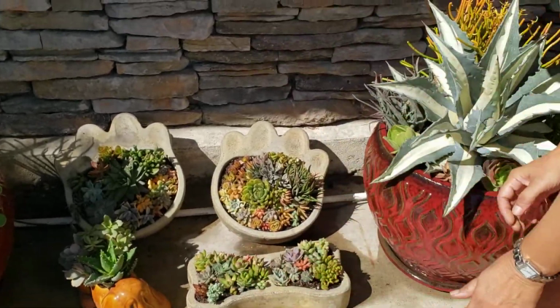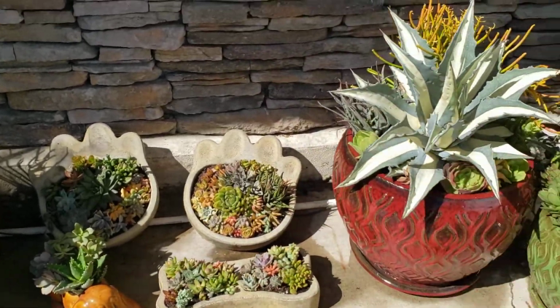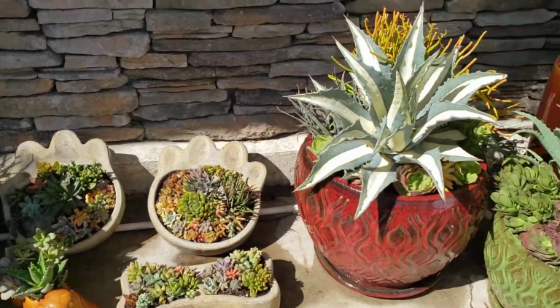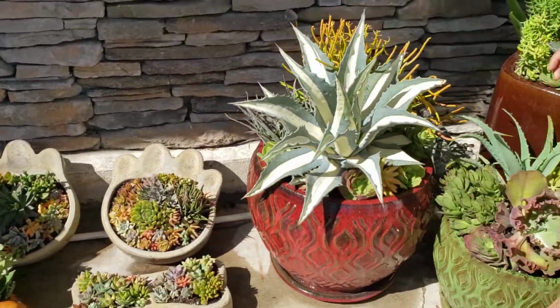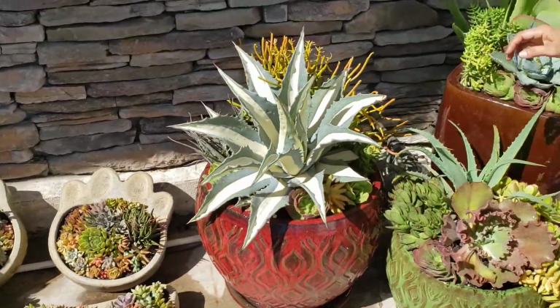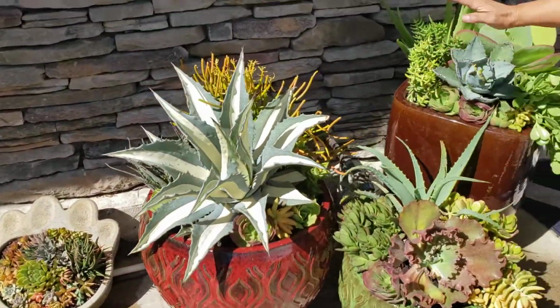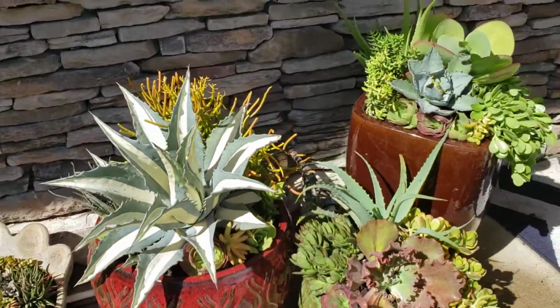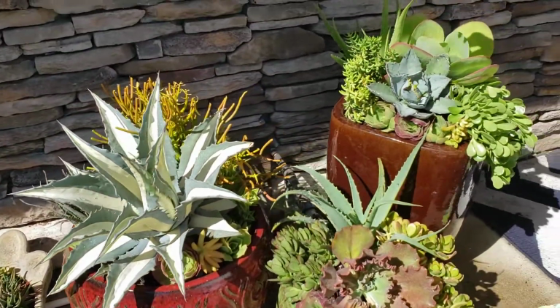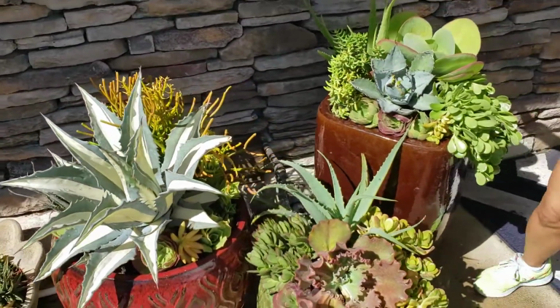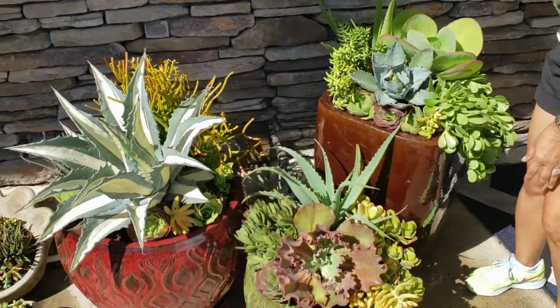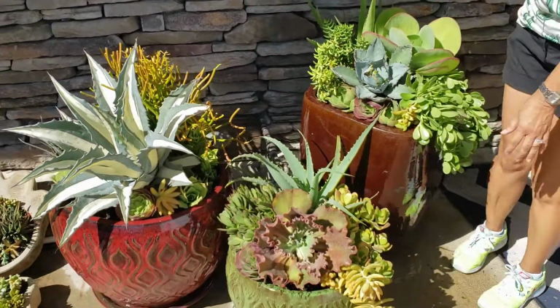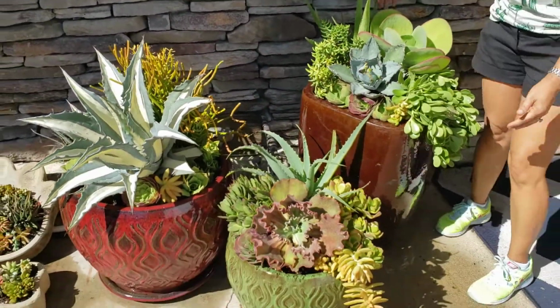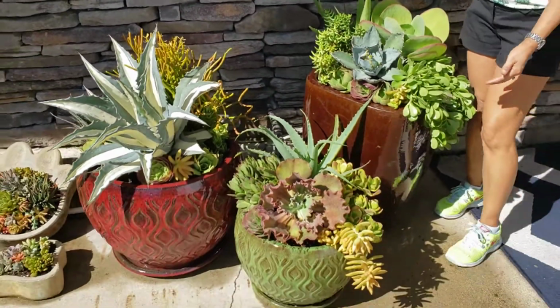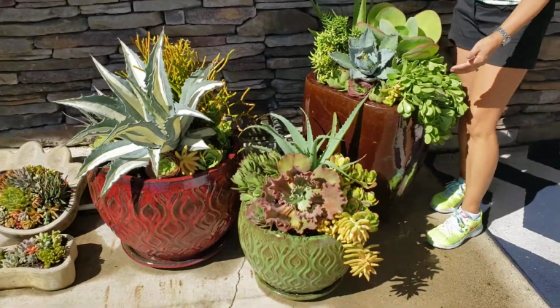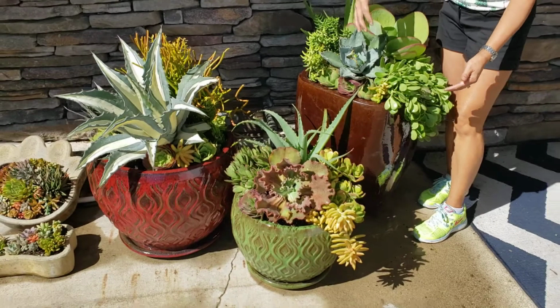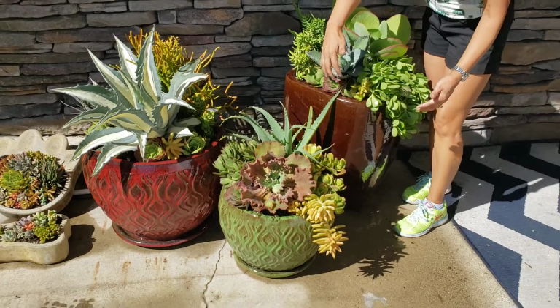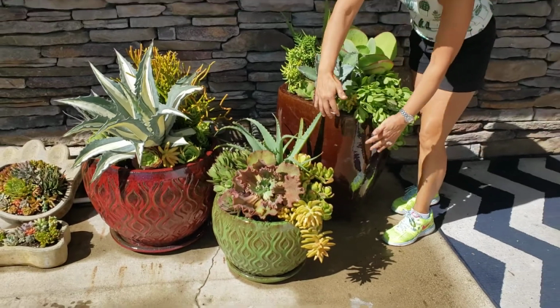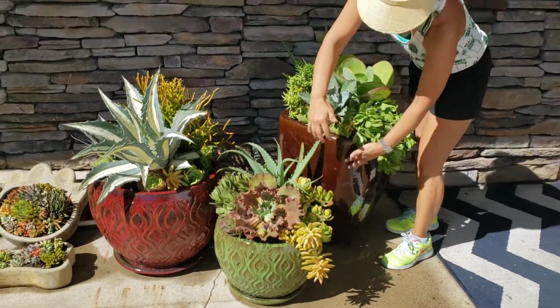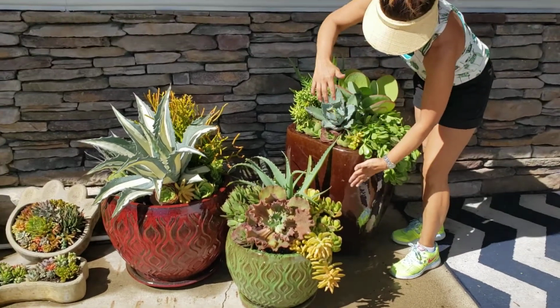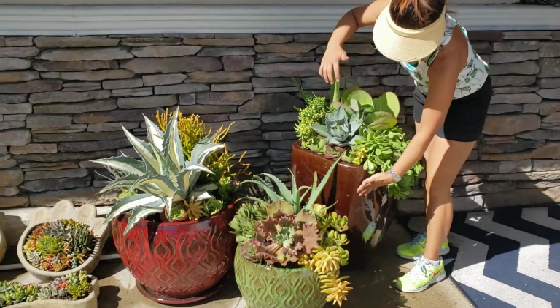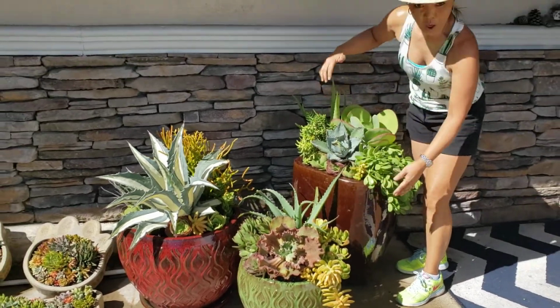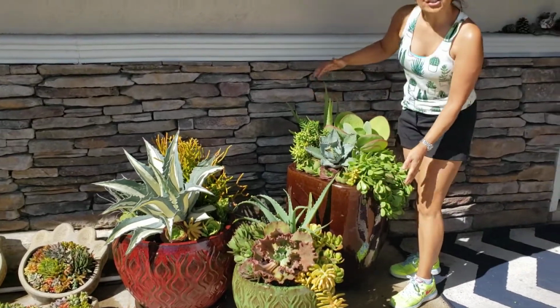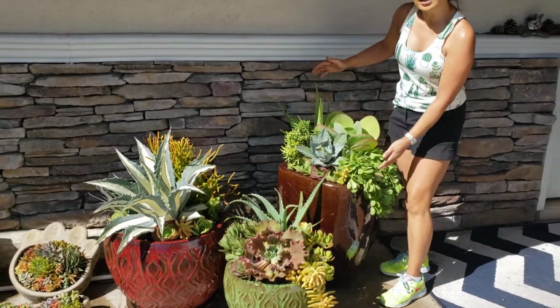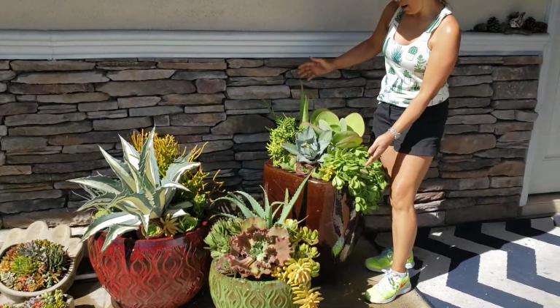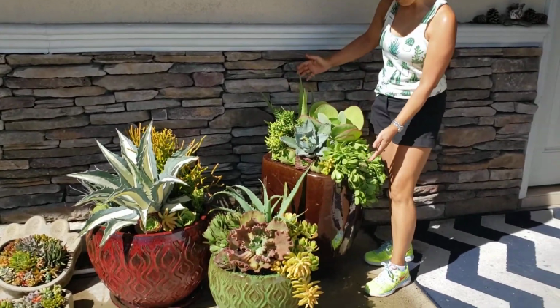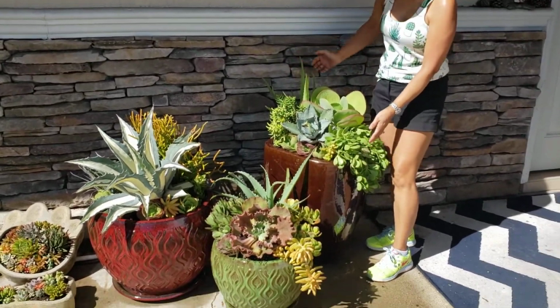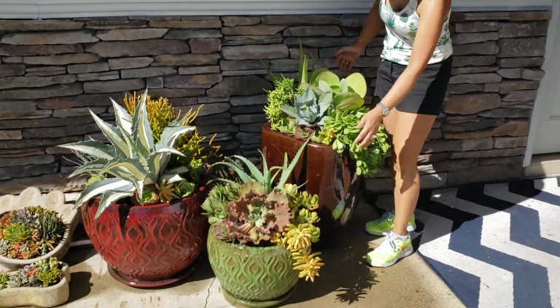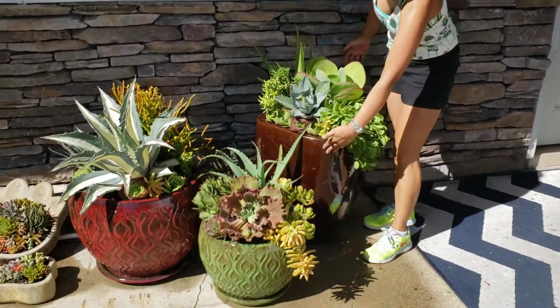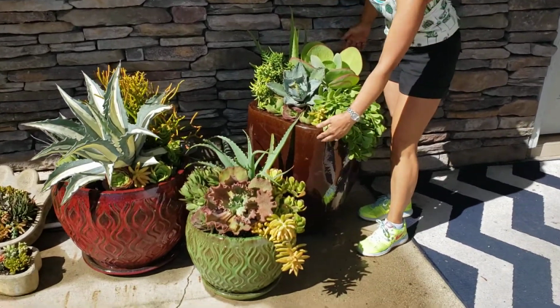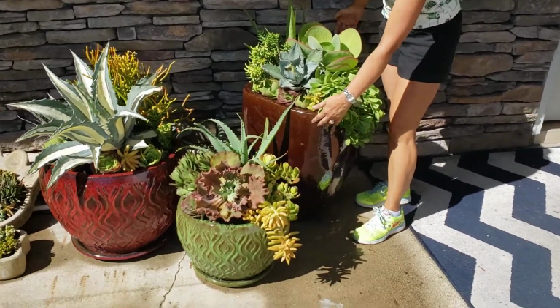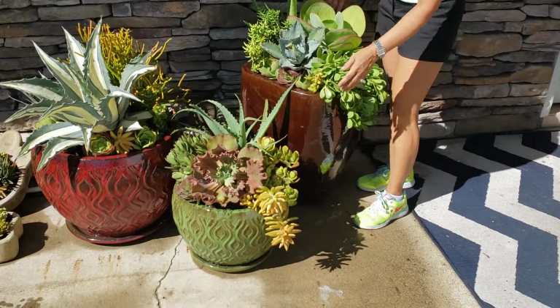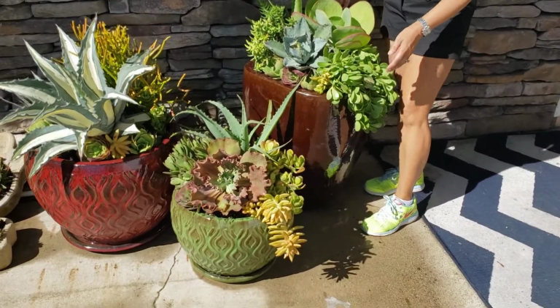Lastly, we have another trio pot. See how tall this is? This is a large ceramic pot.